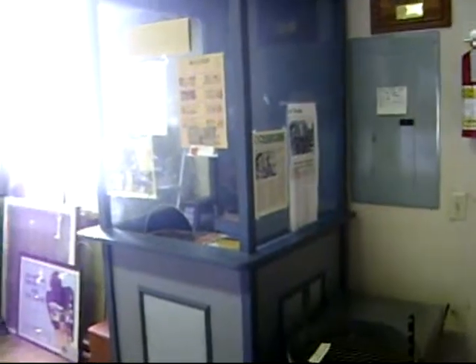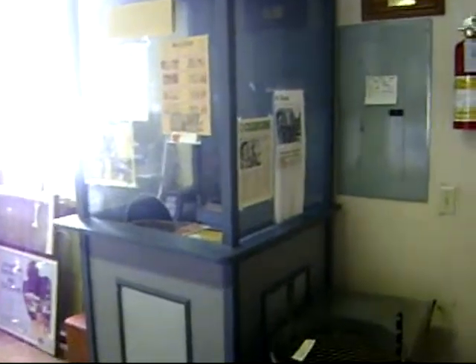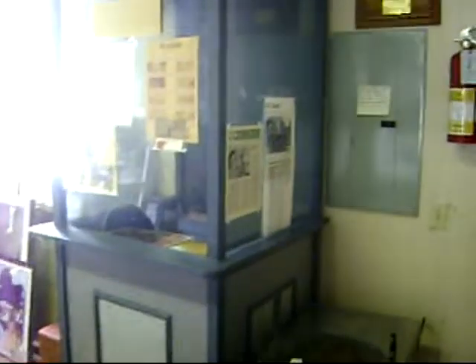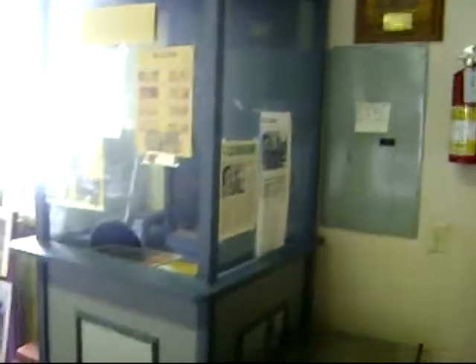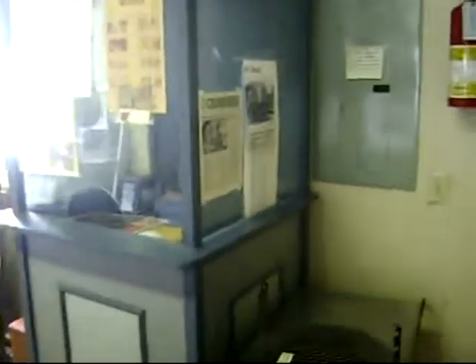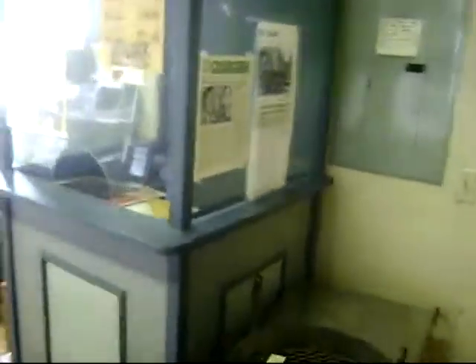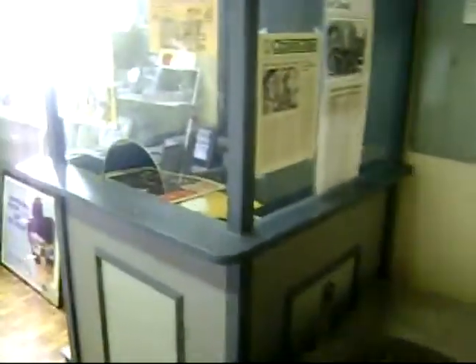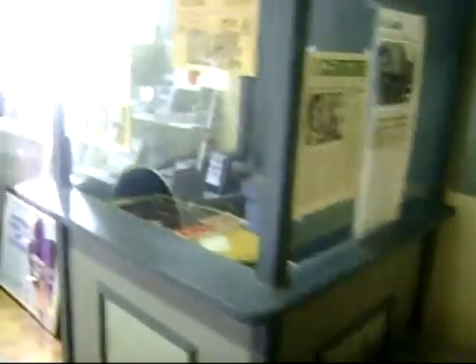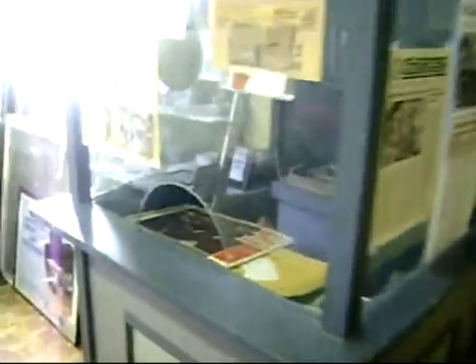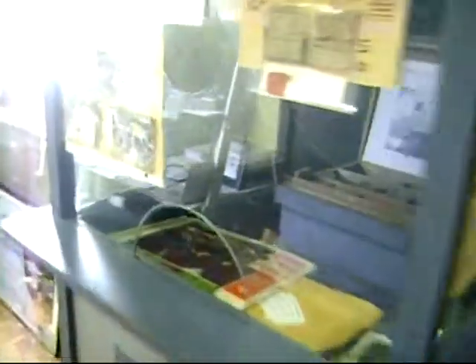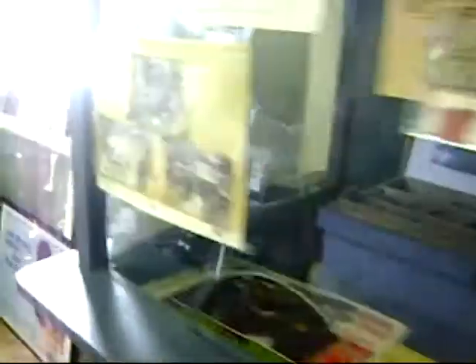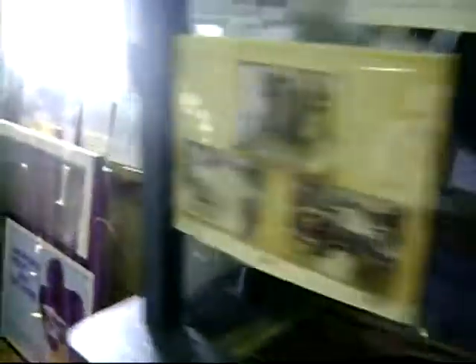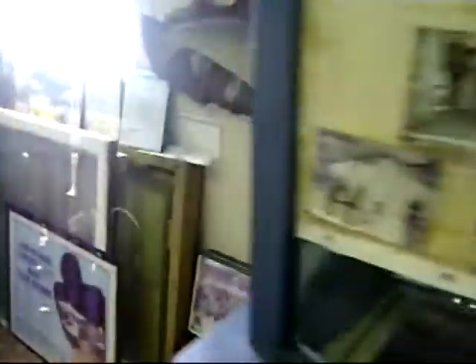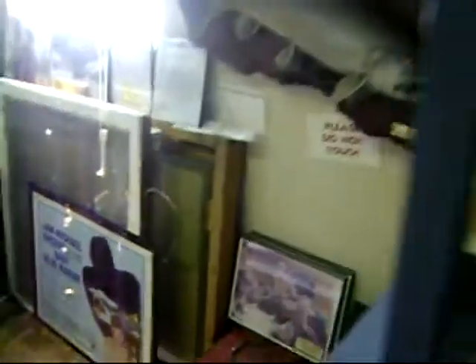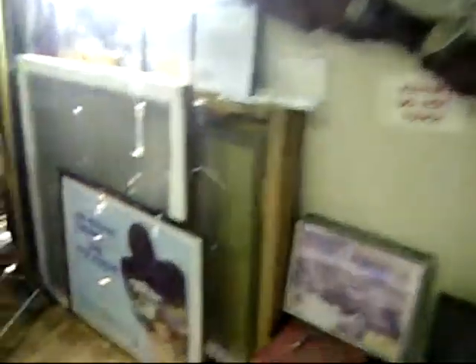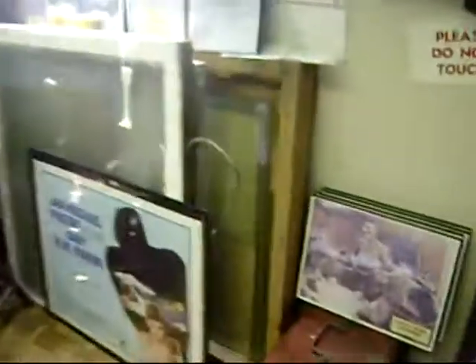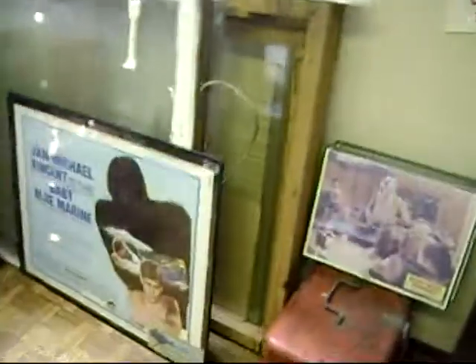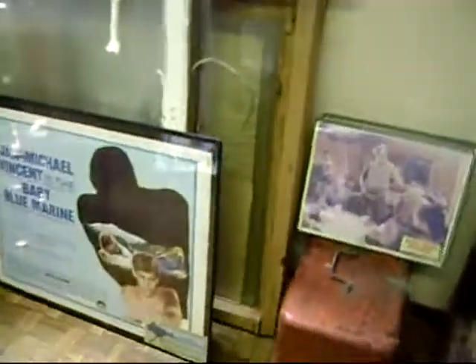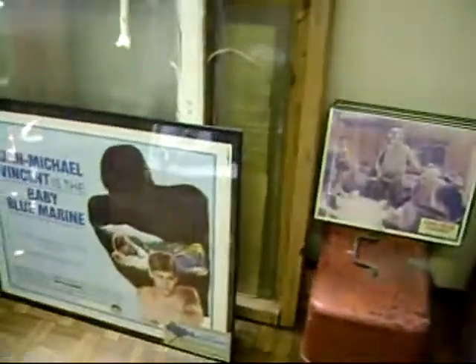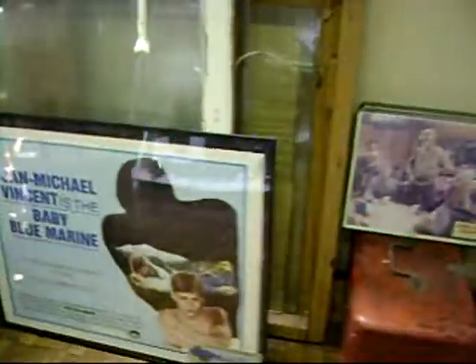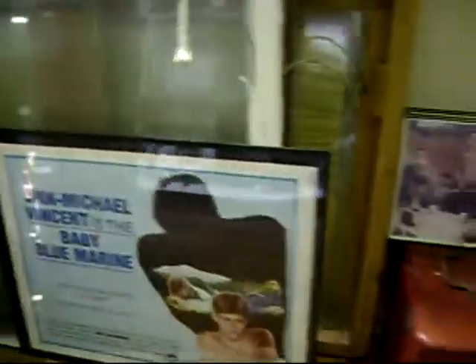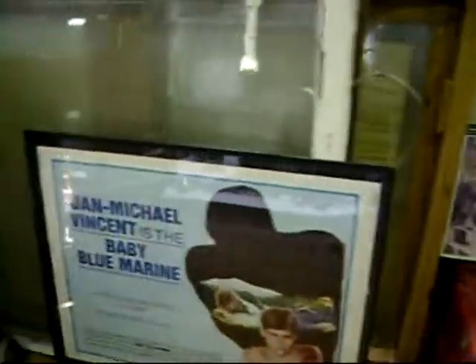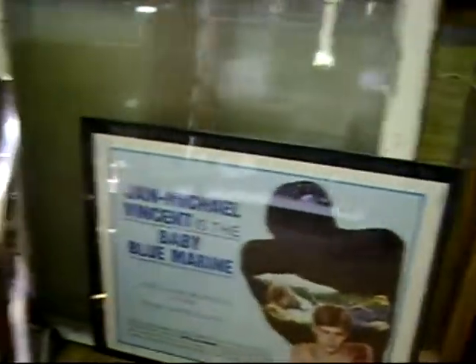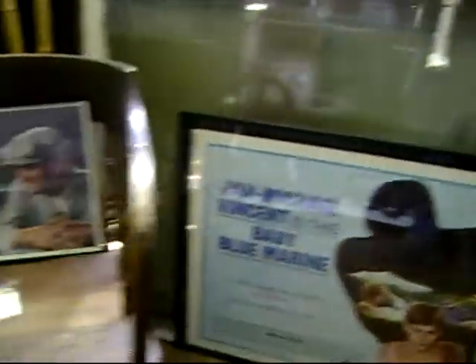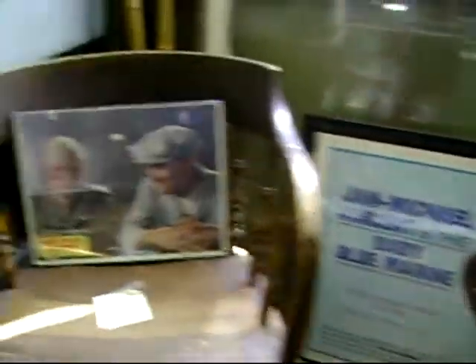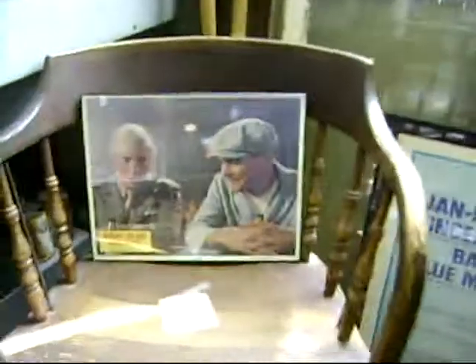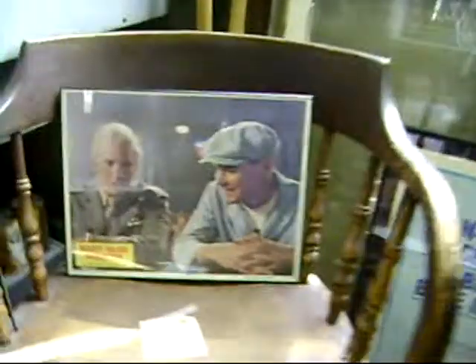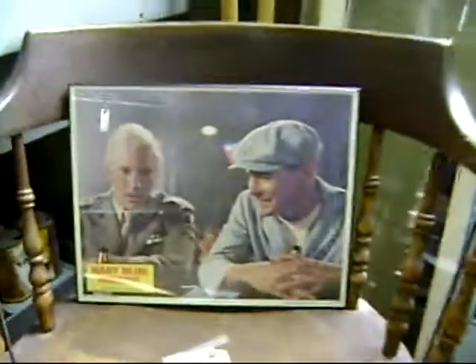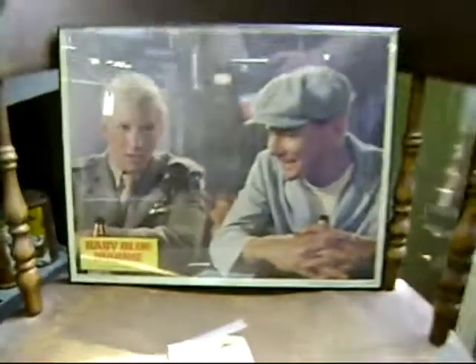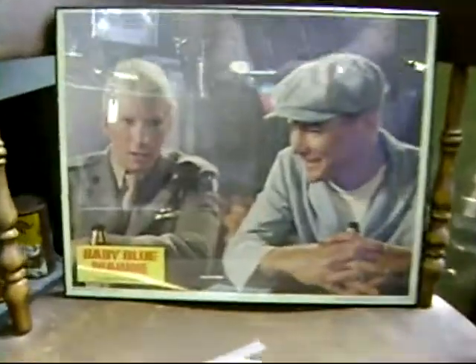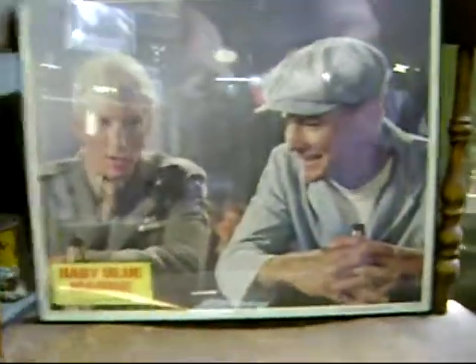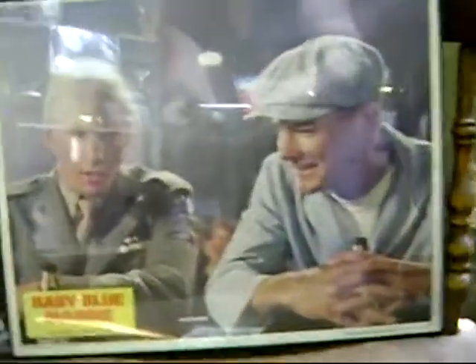This was a booth used as a prop in the Baby Blue Marine movie with Jan-Michael Vincent and Warren Beatty, made in McLeod. There's a photo of the two up in there from one of the scenes.